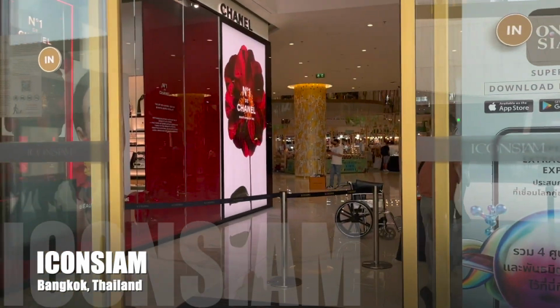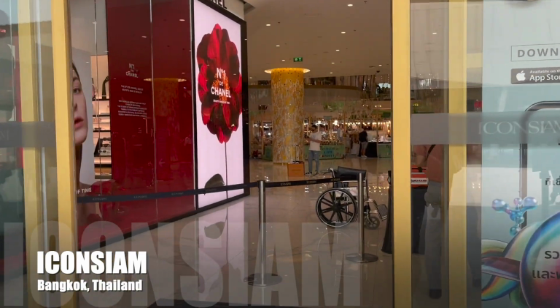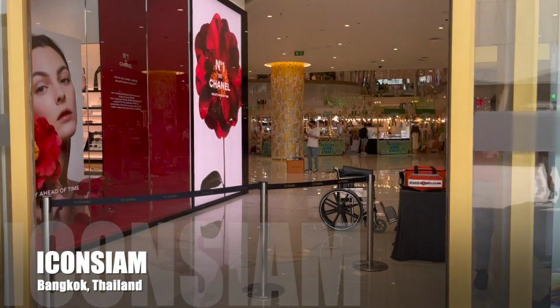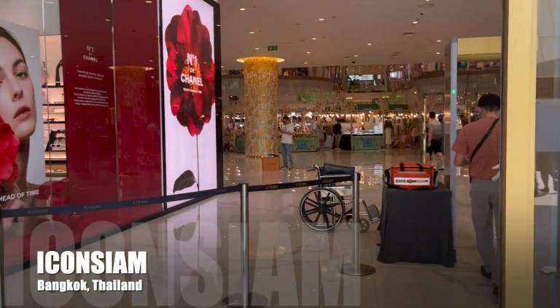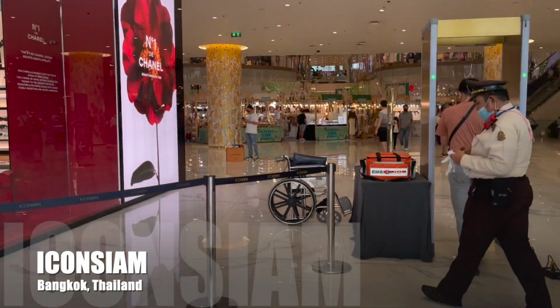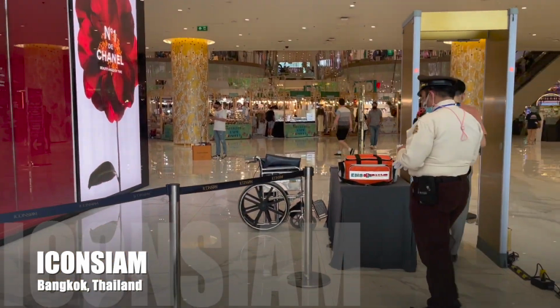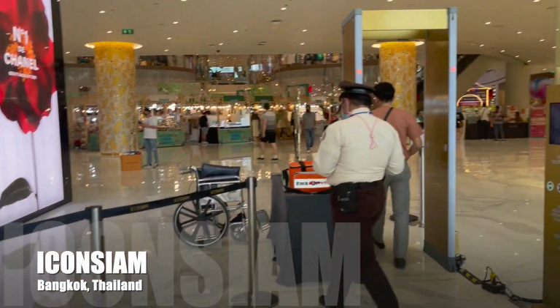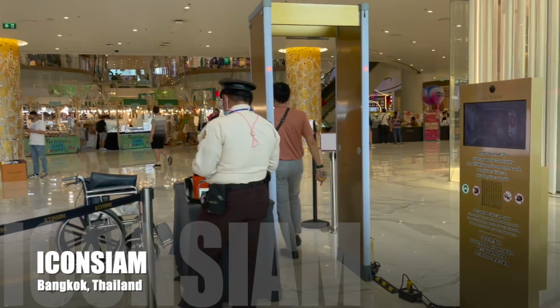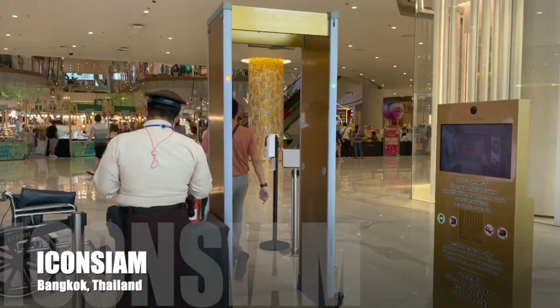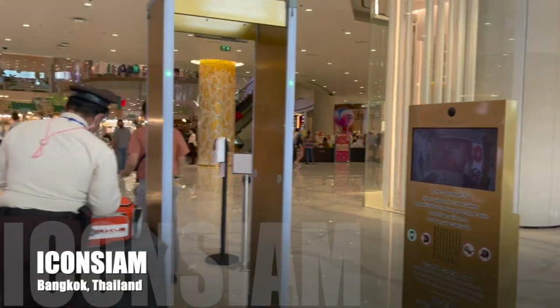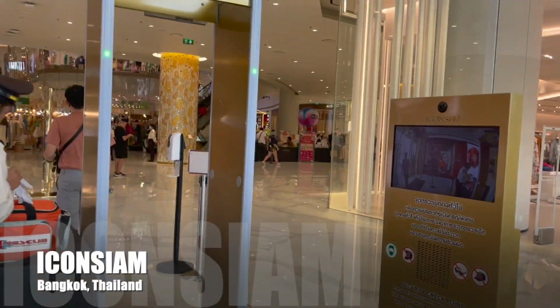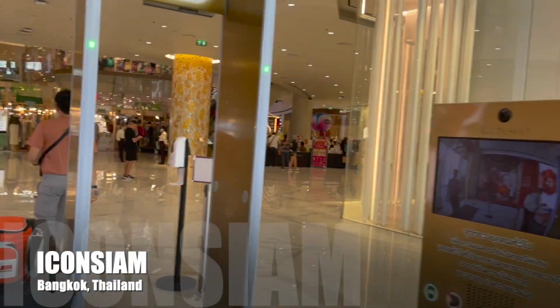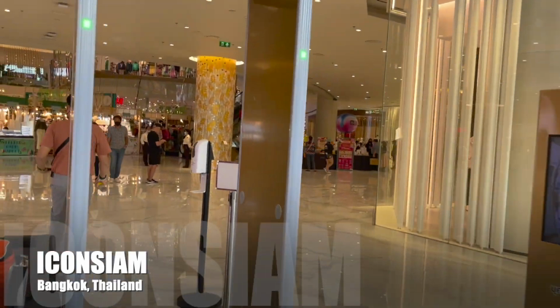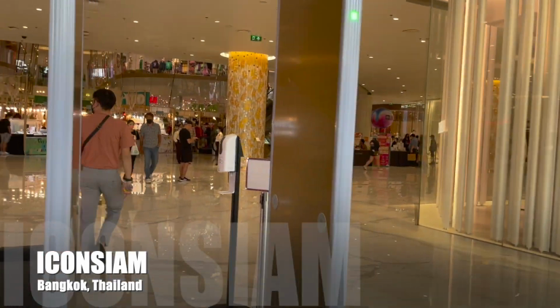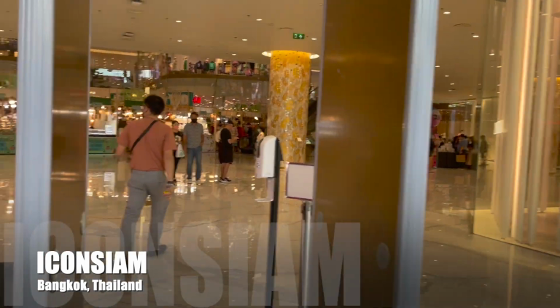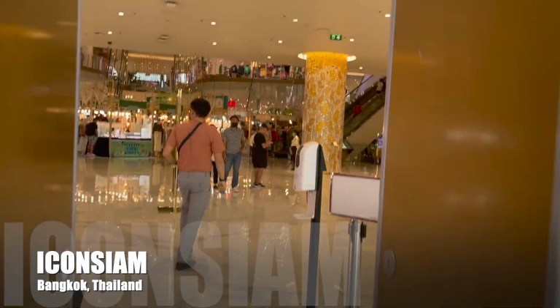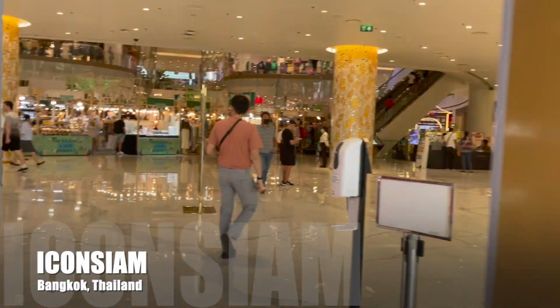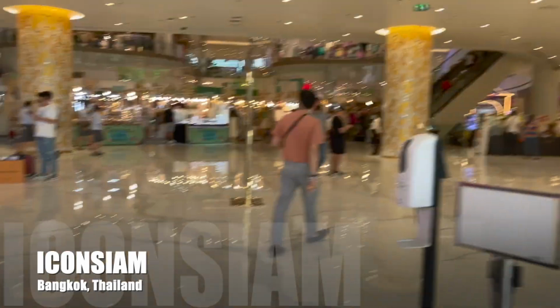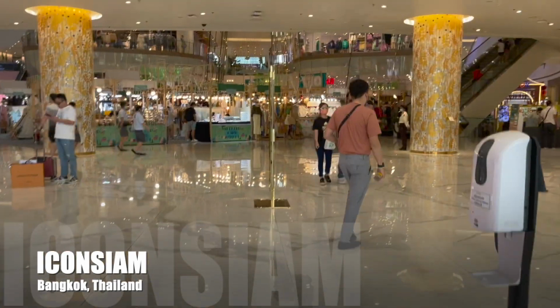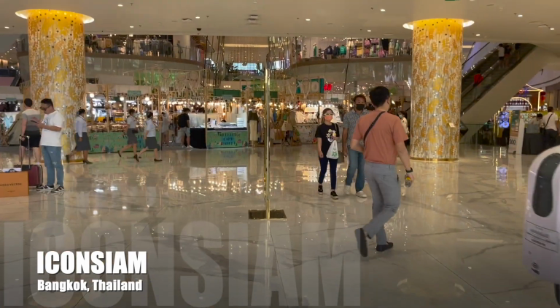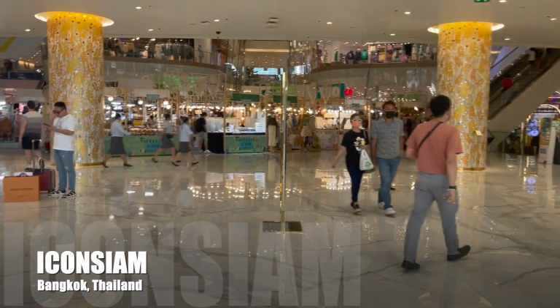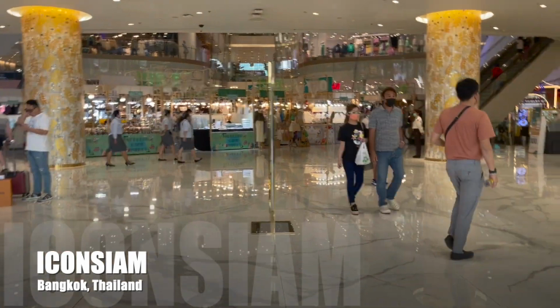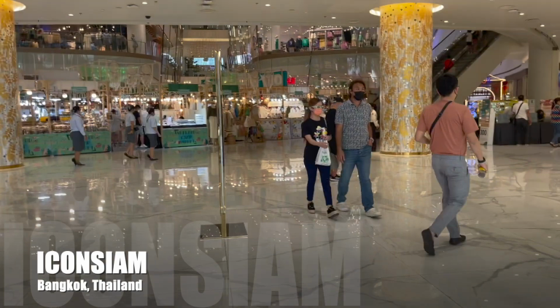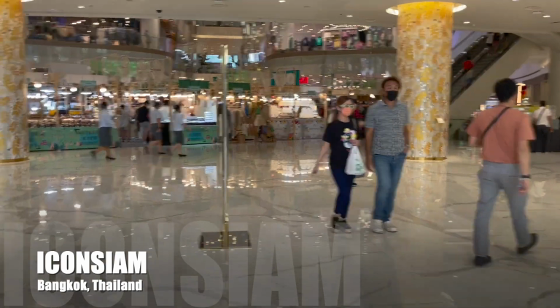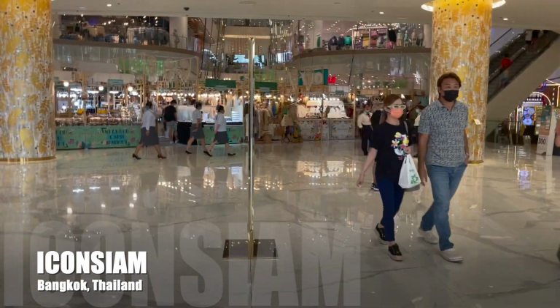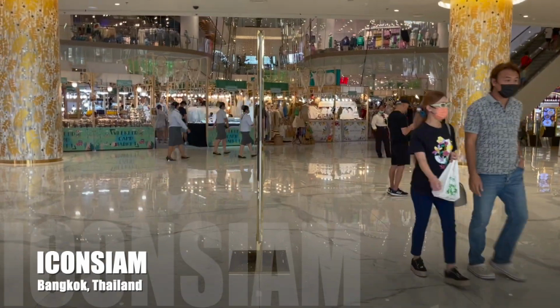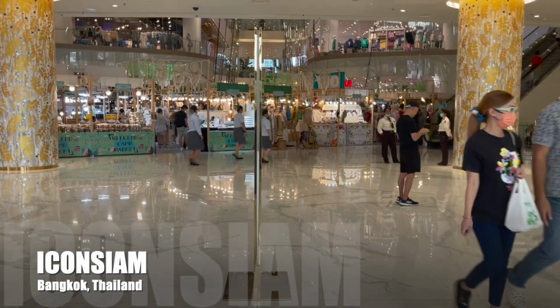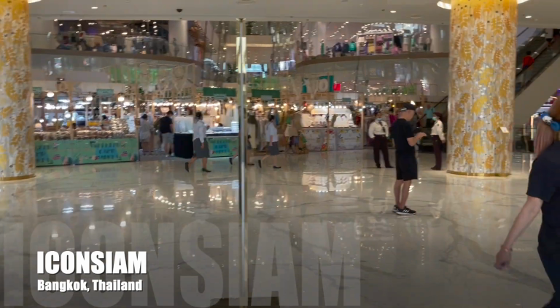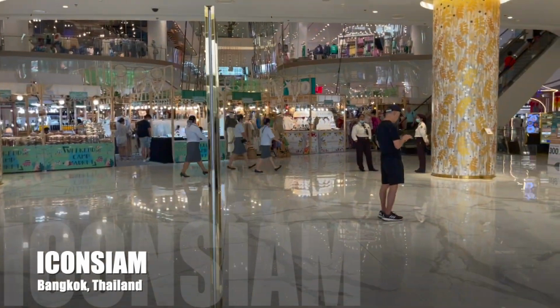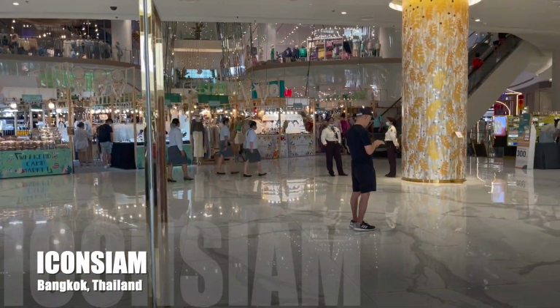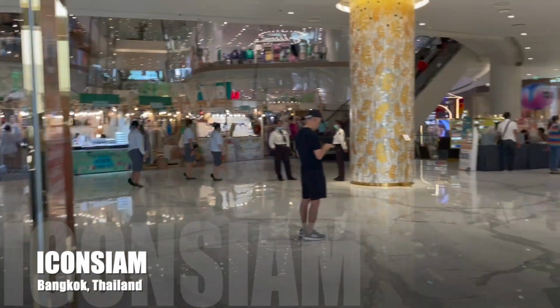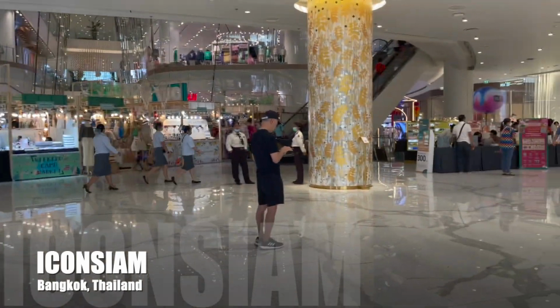Icon Siam is the ultimate shopping destination on Bangkok River, located on 750,000 square meters of land on the bank of the Chao Phraya River and the other land across Charoen Nakhon Road.